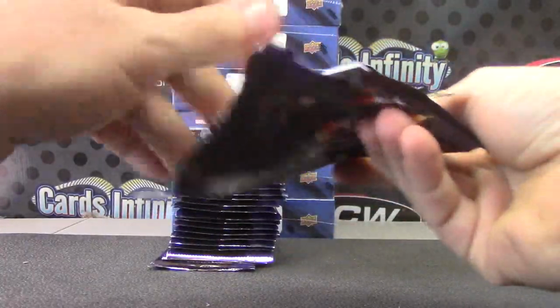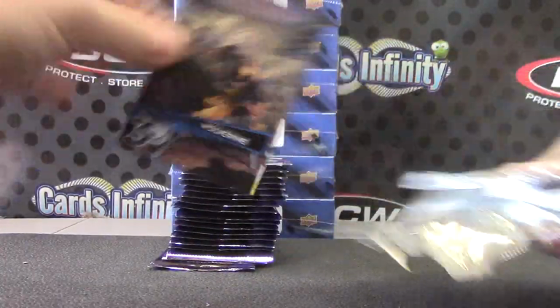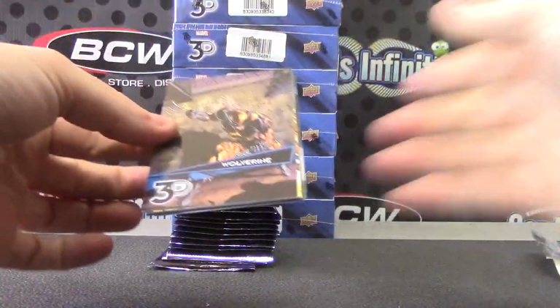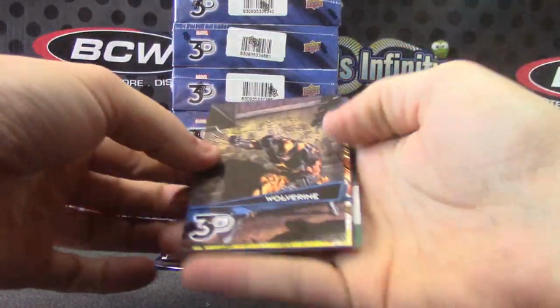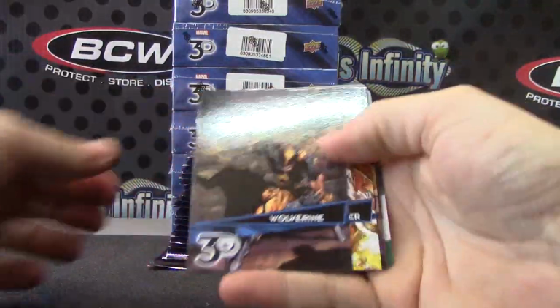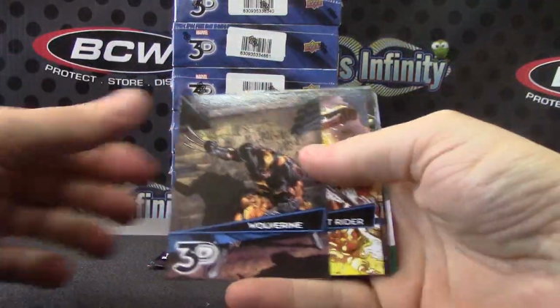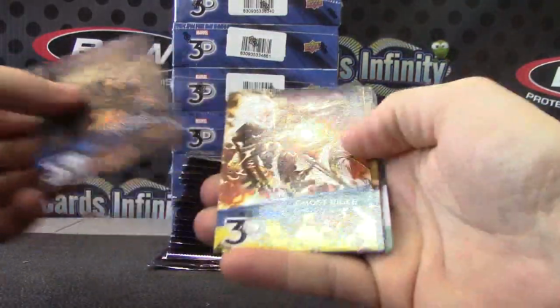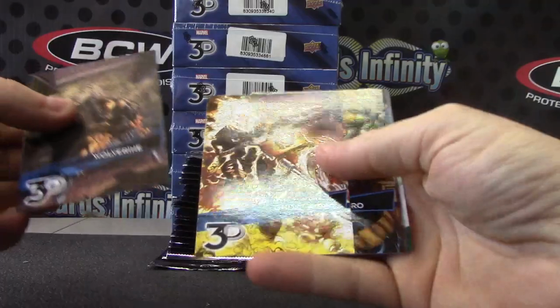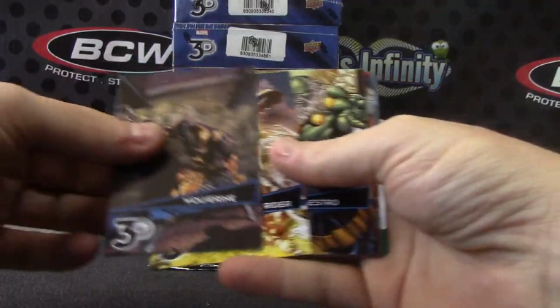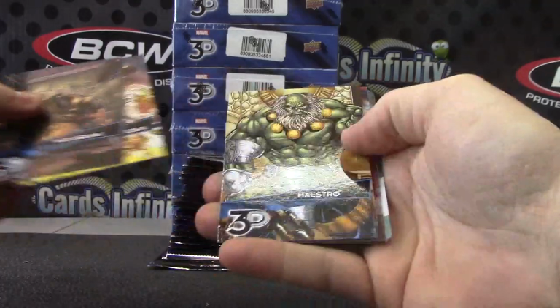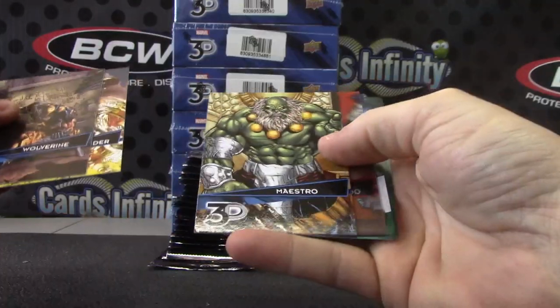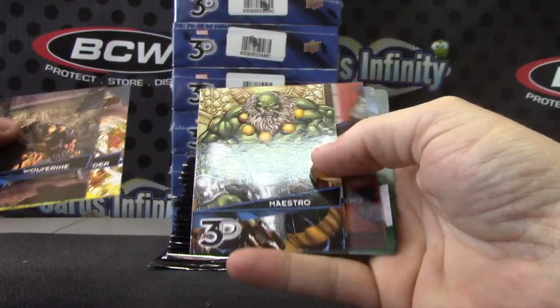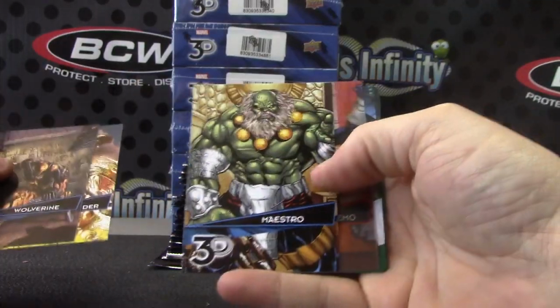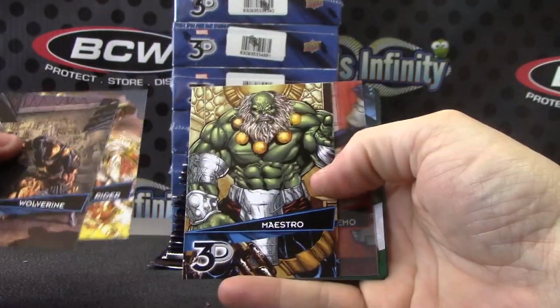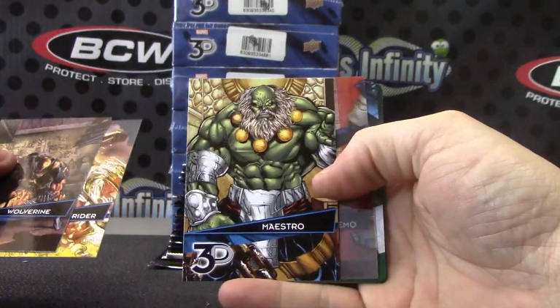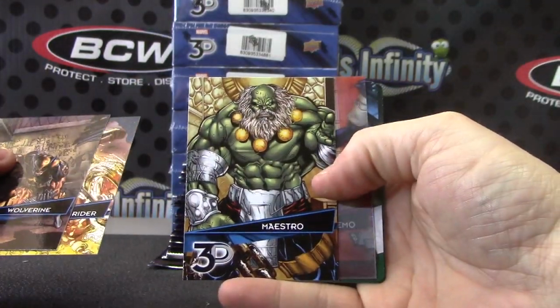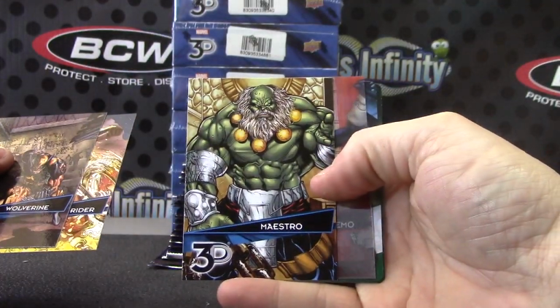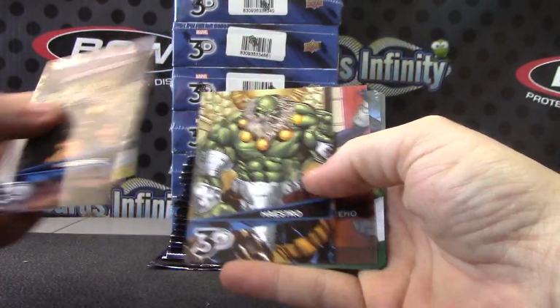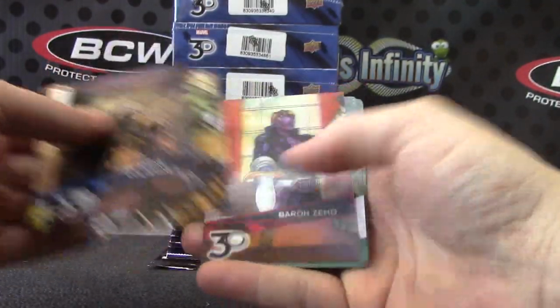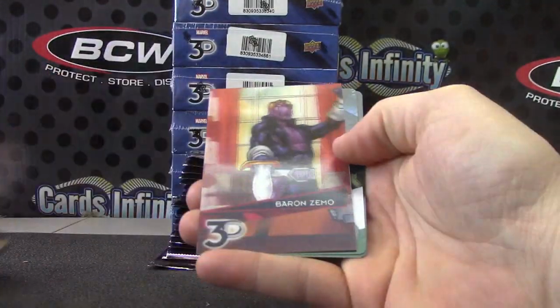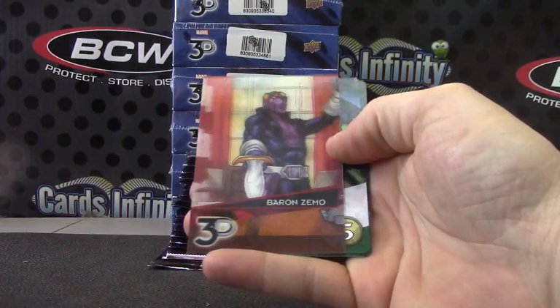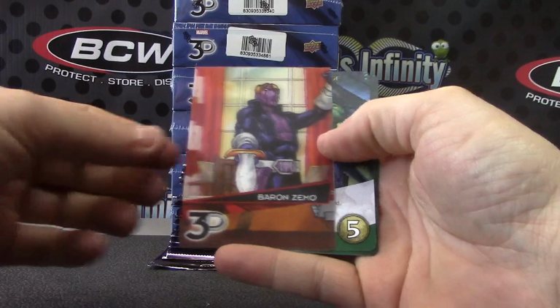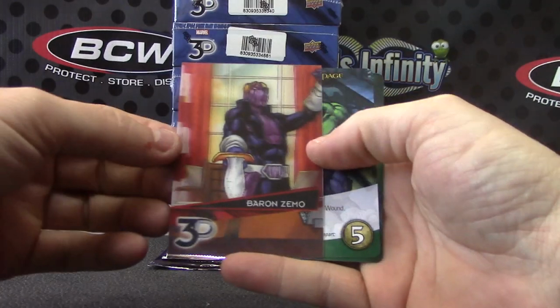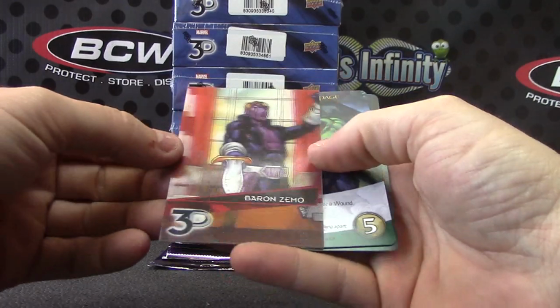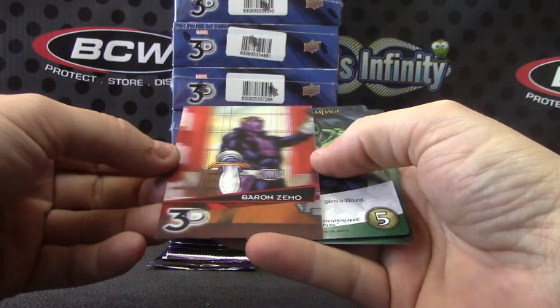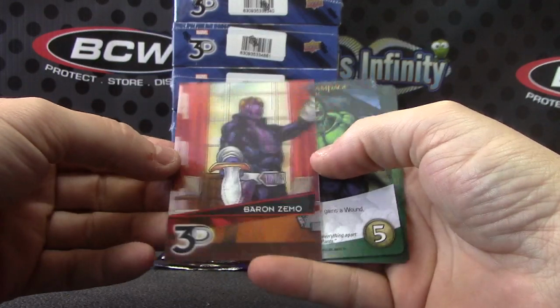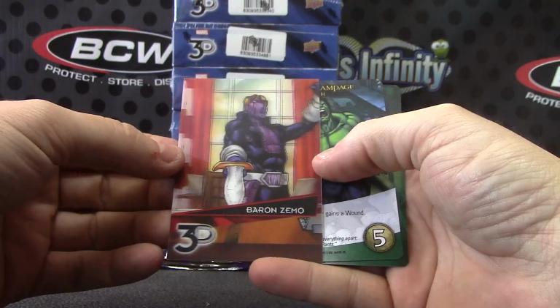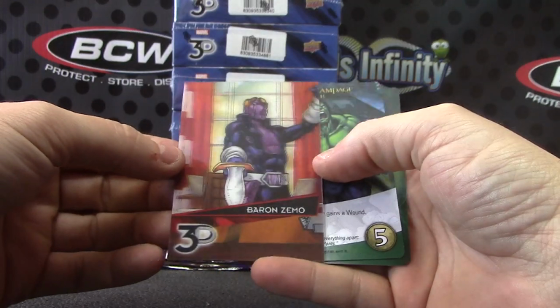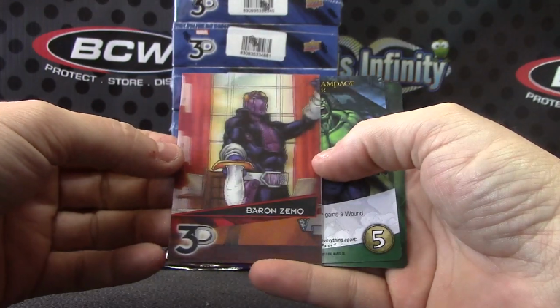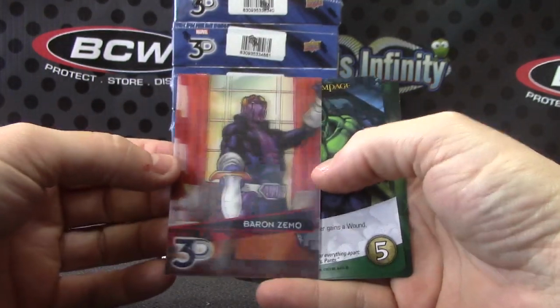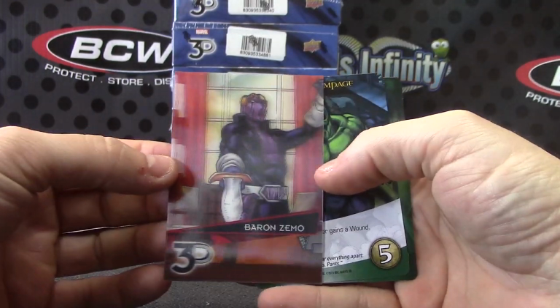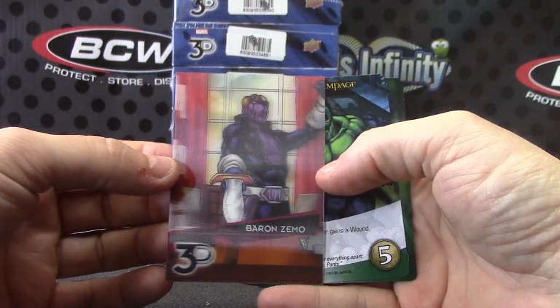Marvel 3D! This is a game associated with some of these cards. Oh, that's cool looking. It's freaking my eyes out, dude.